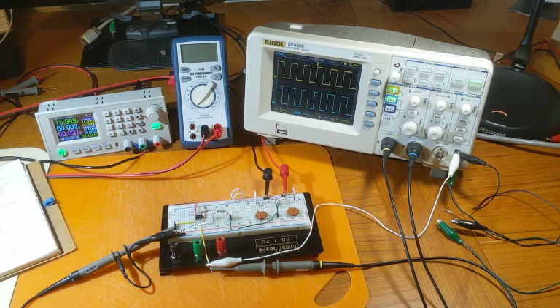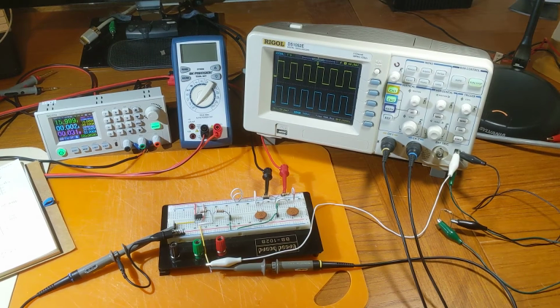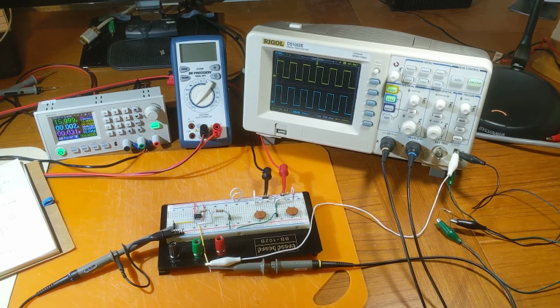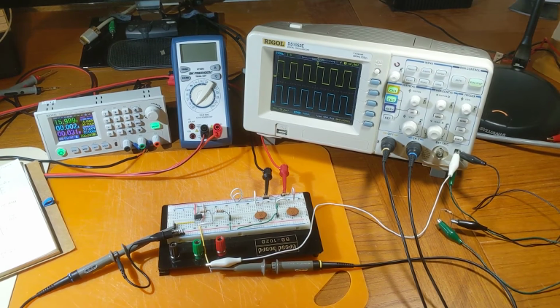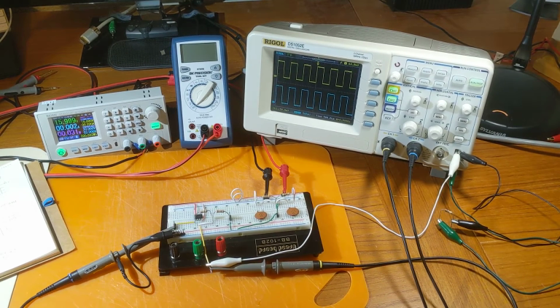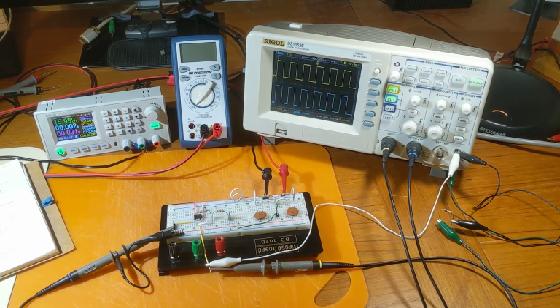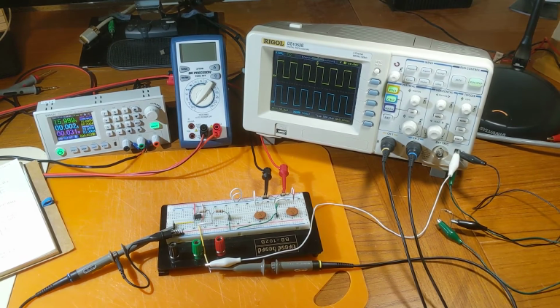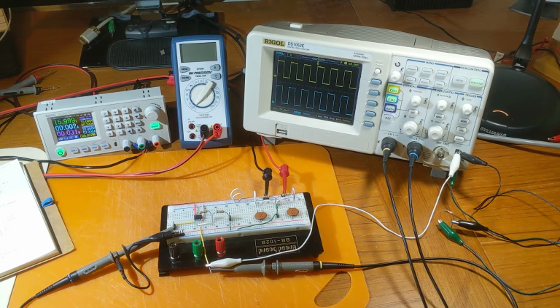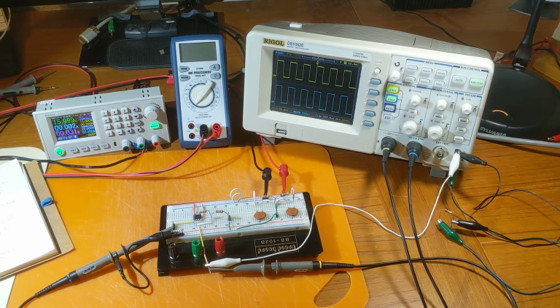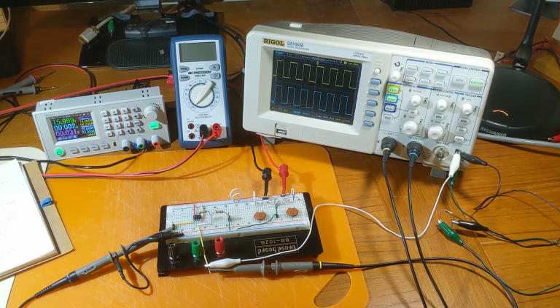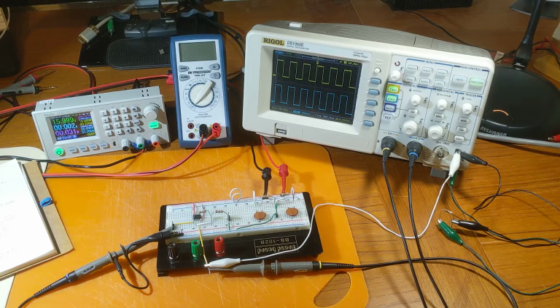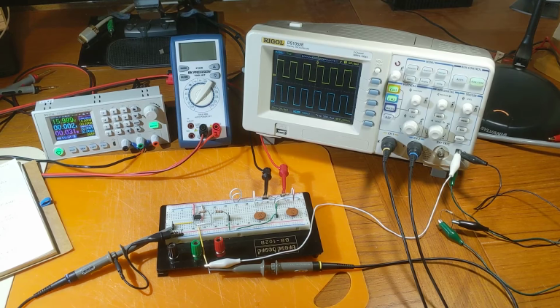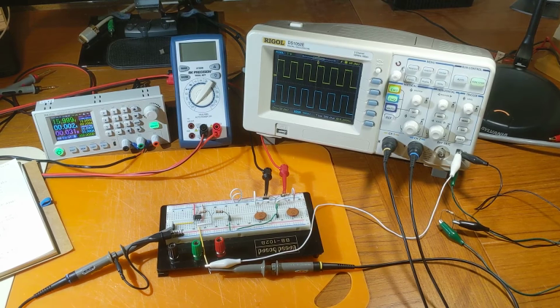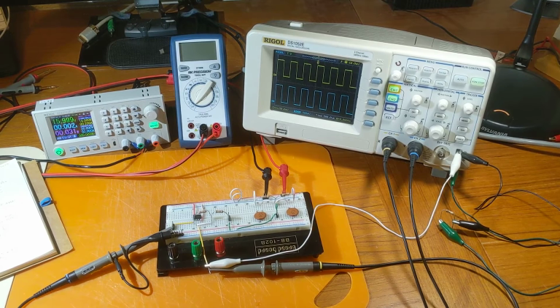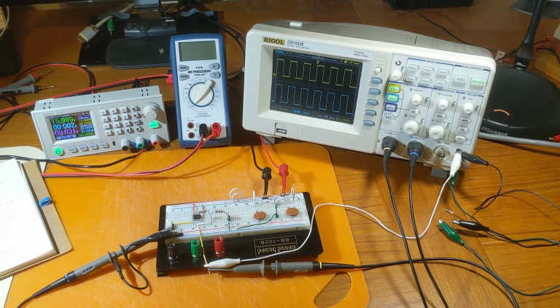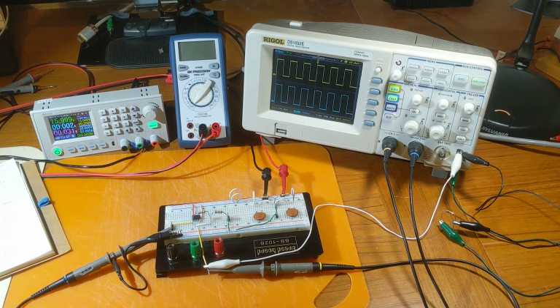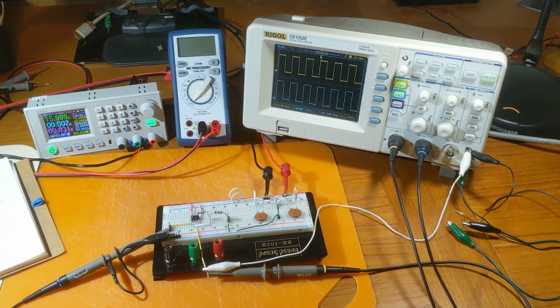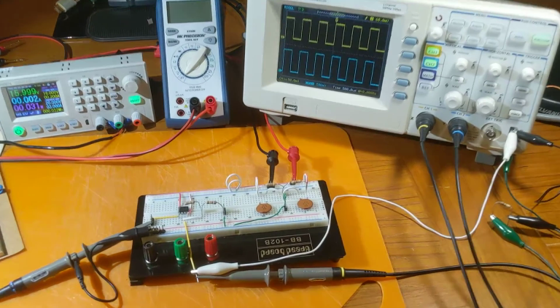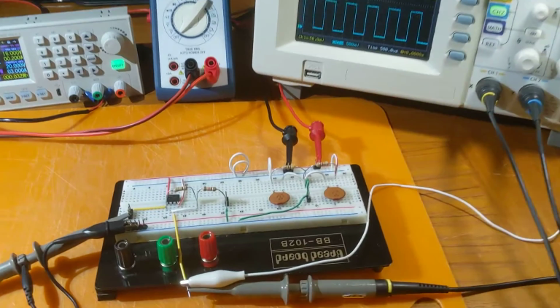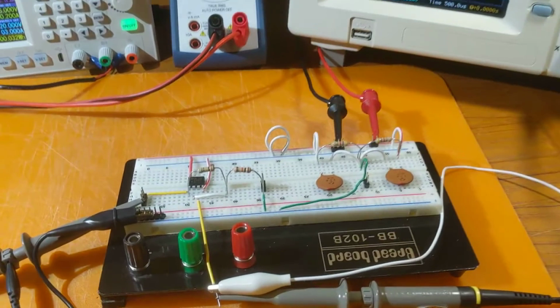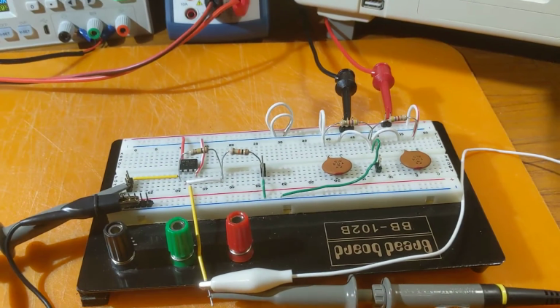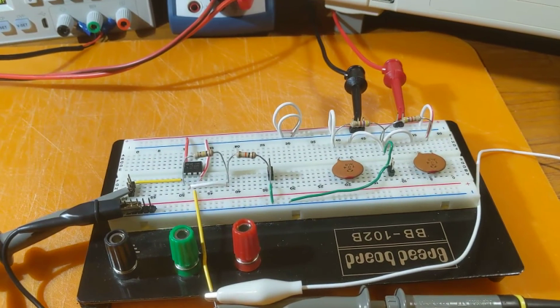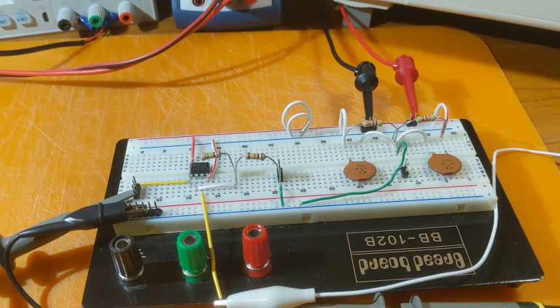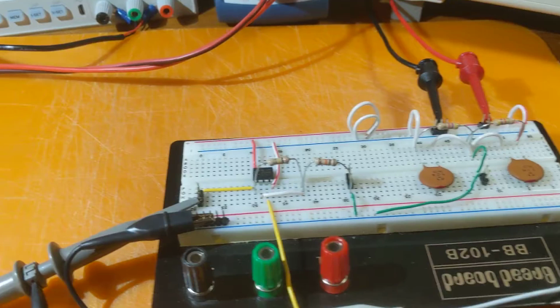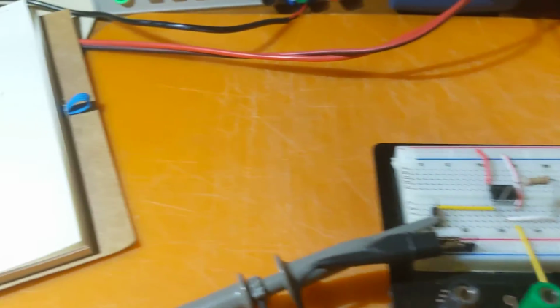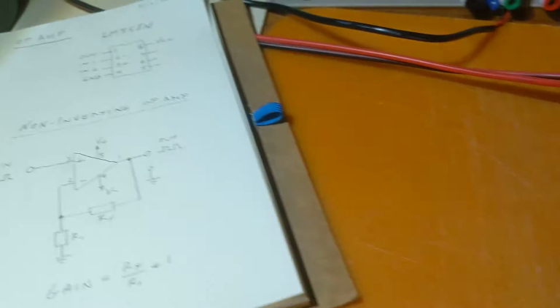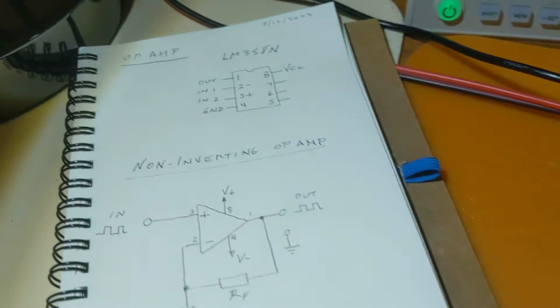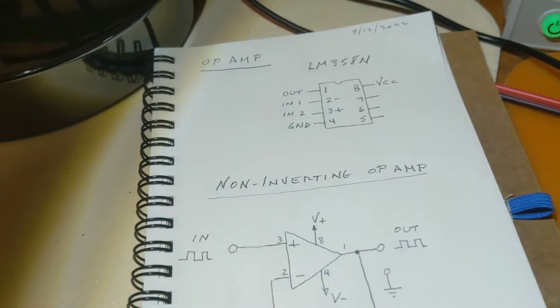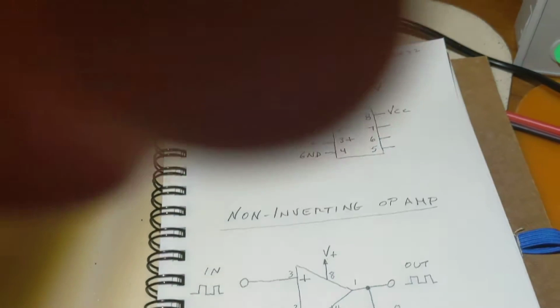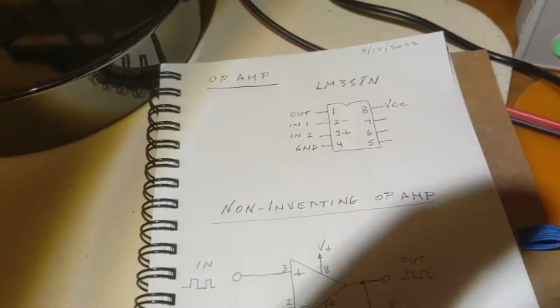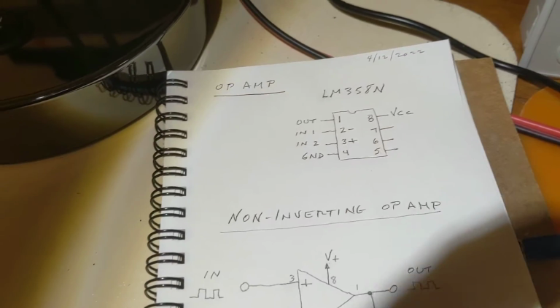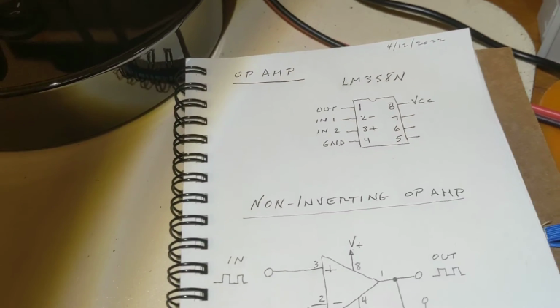This is a follow-up video to my recent video on inverting op amps. This time it's about non-inverting op amps. Here's a setup we'll review in a second — first, over to the diagrams.